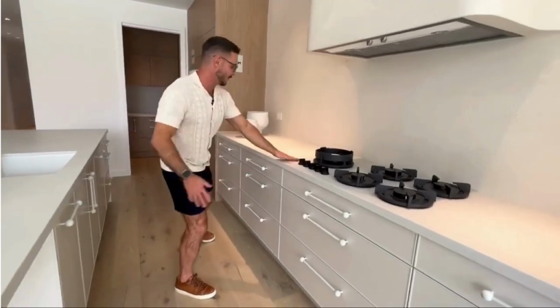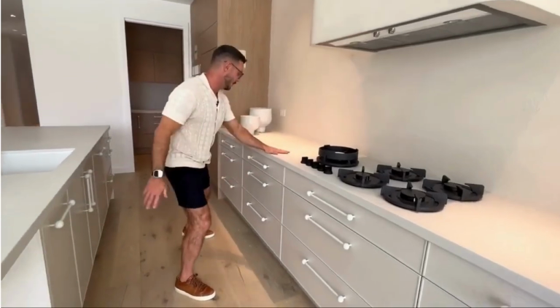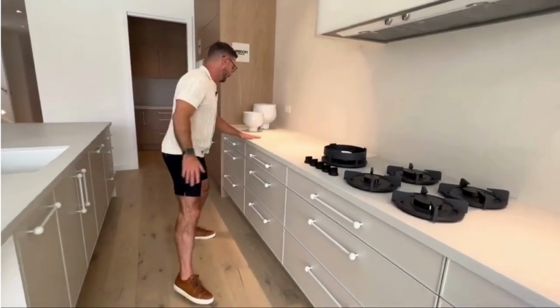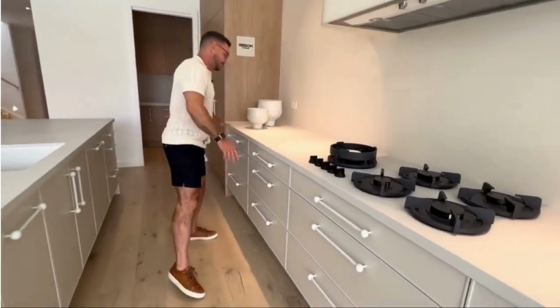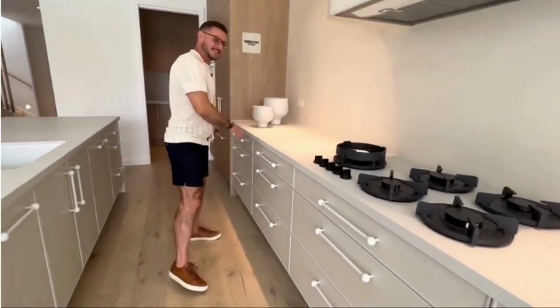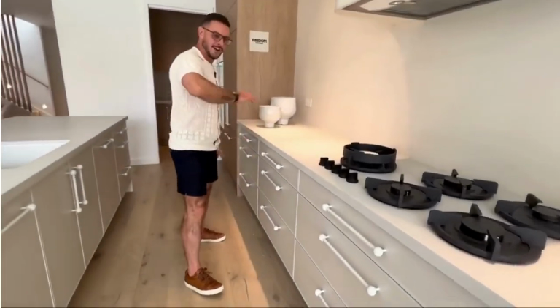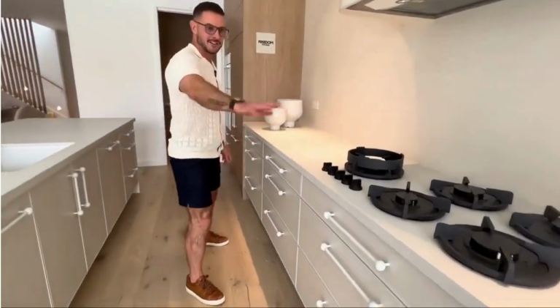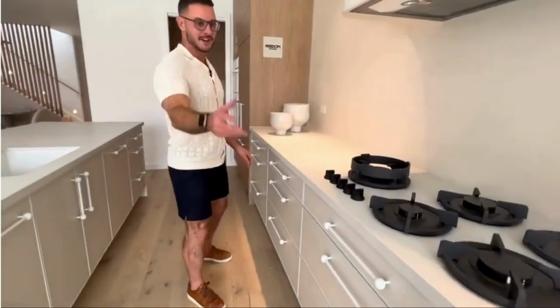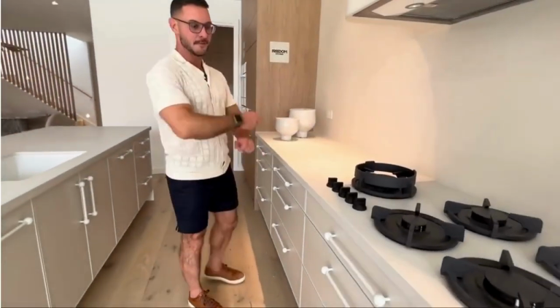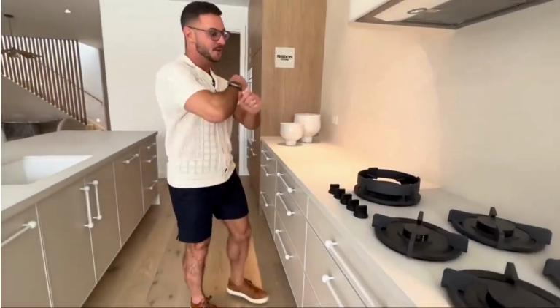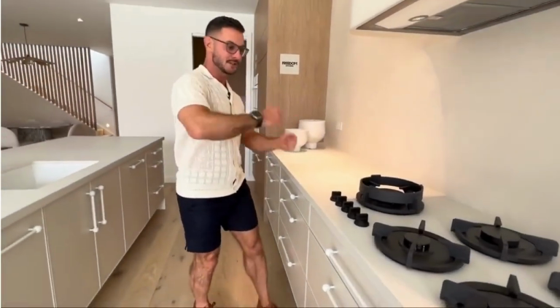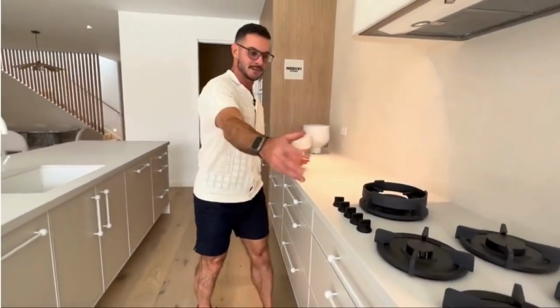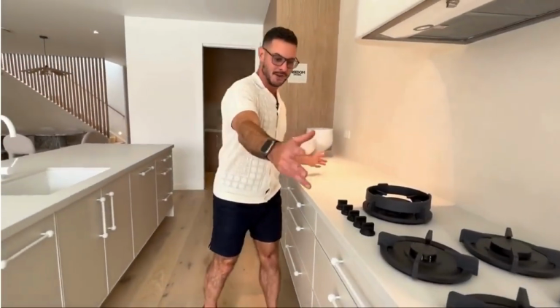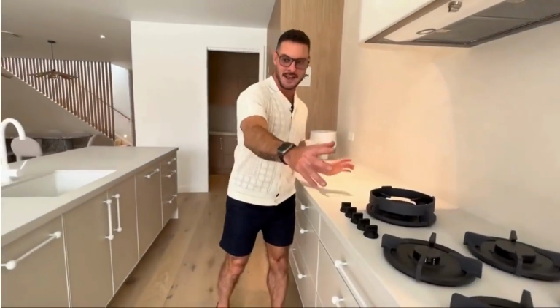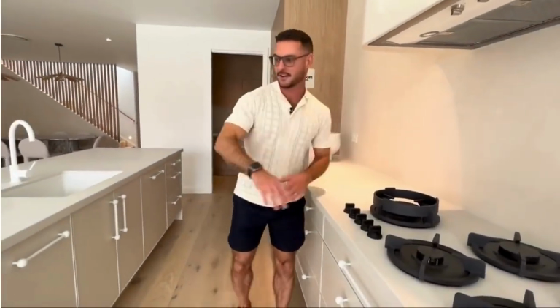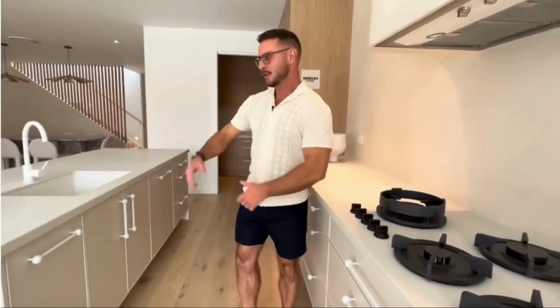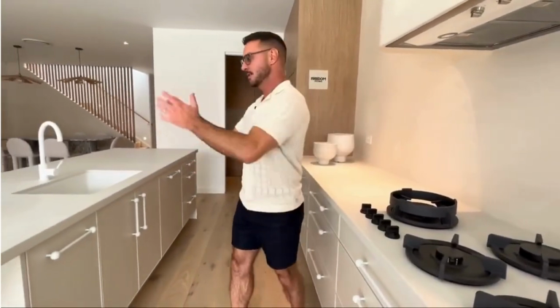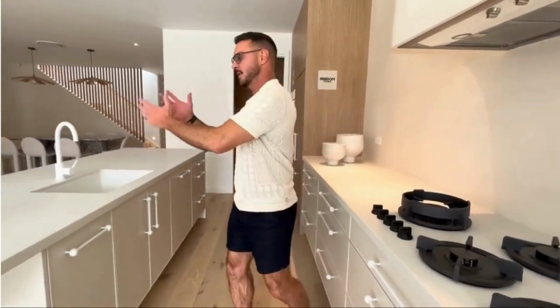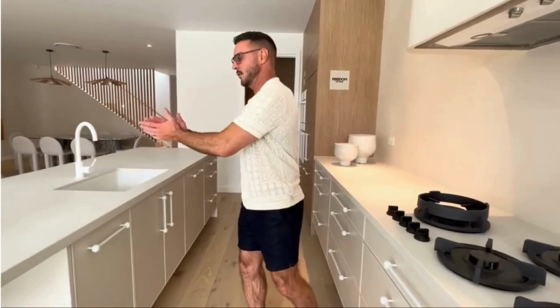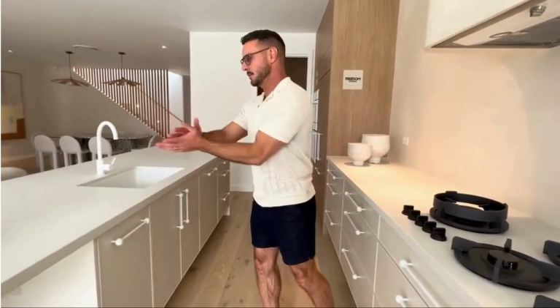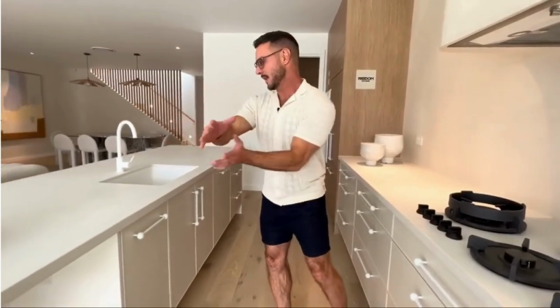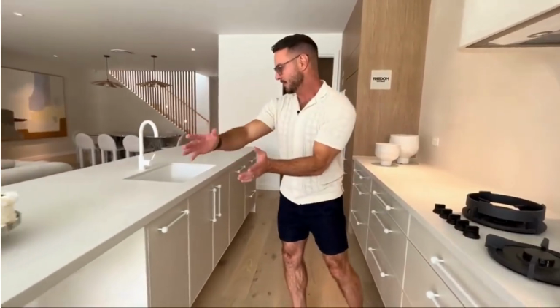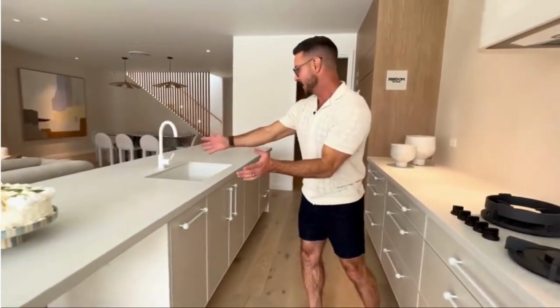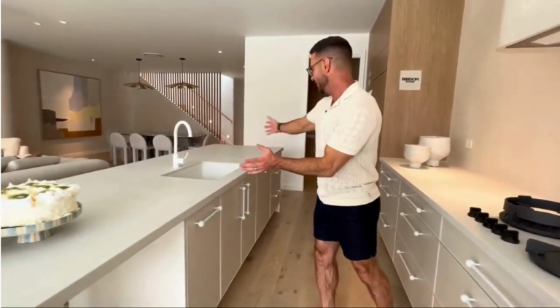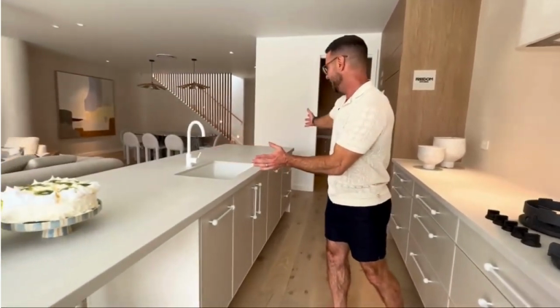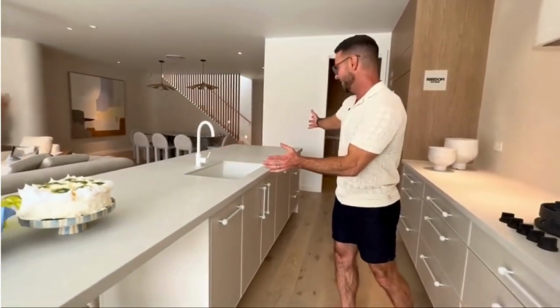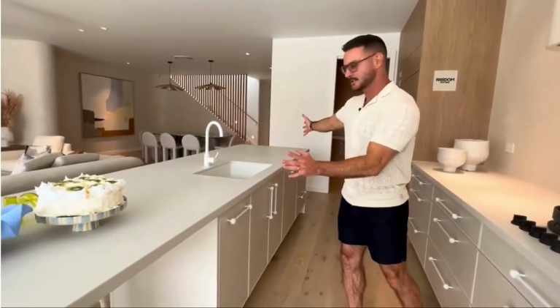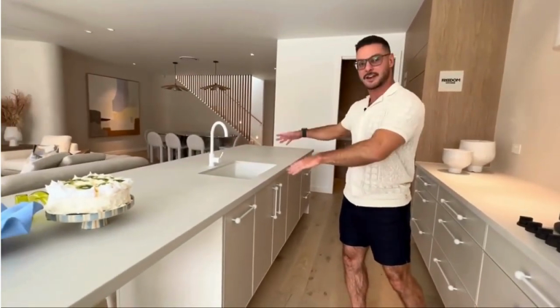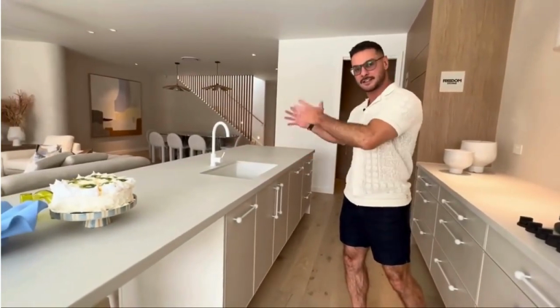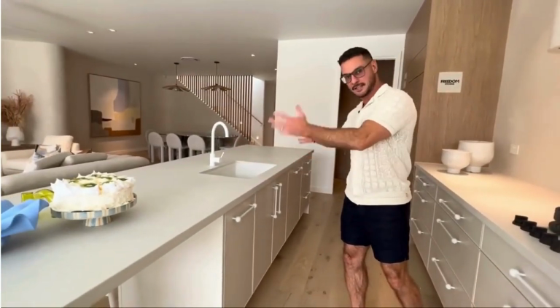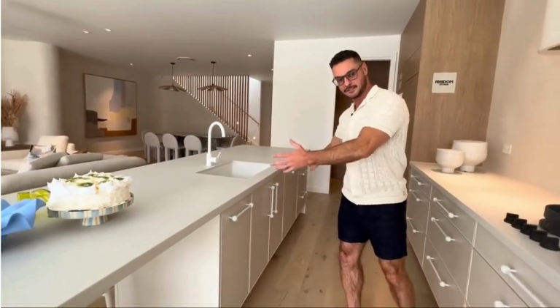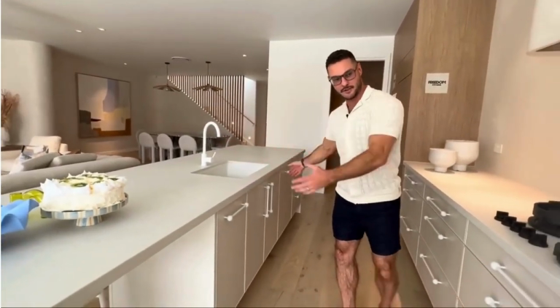Look at this cooking zone — you have all this space on either side, you can spread out, and you can also plate everything up here on this side in the cleaning zone.